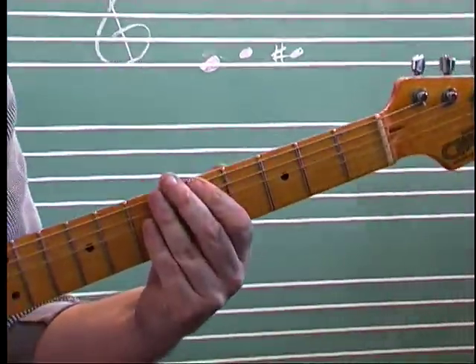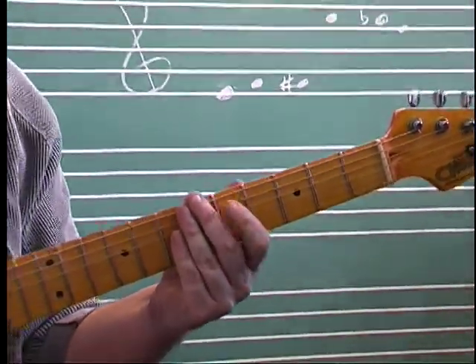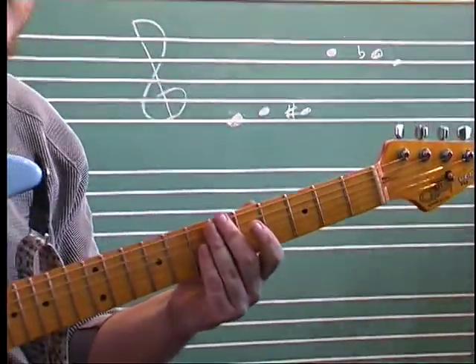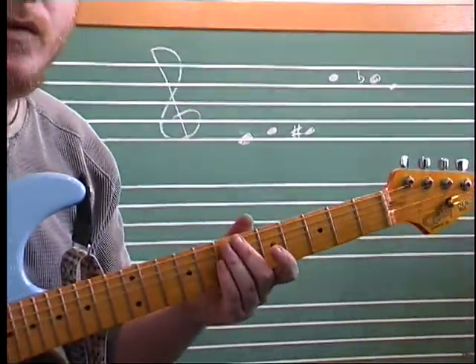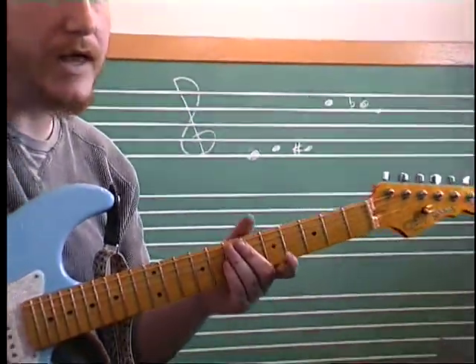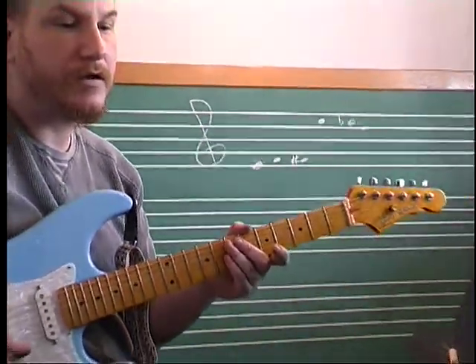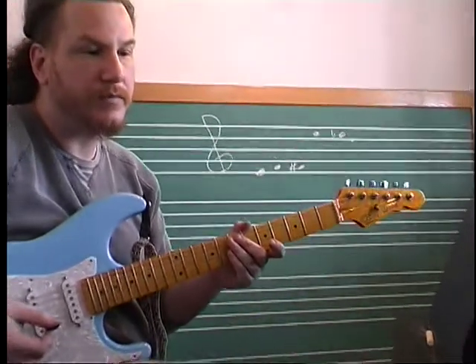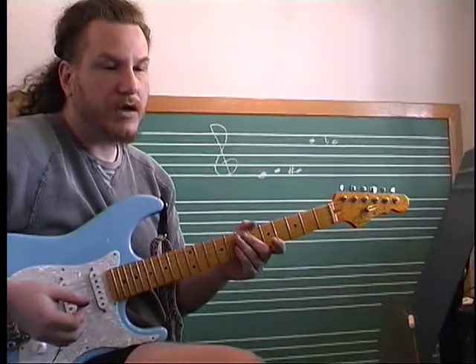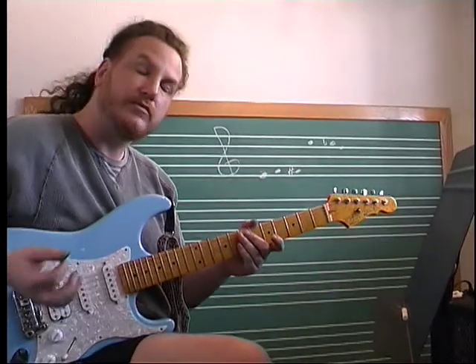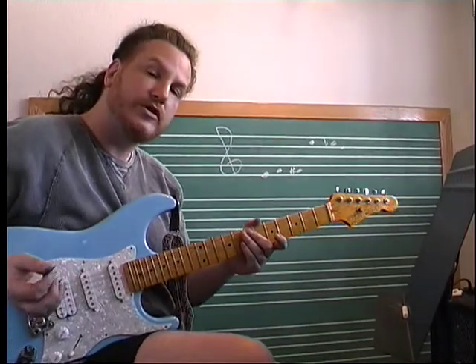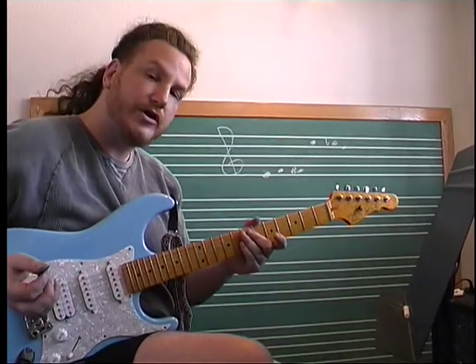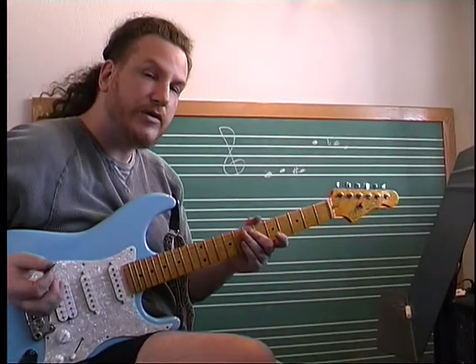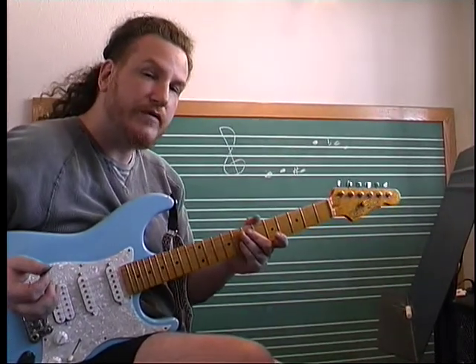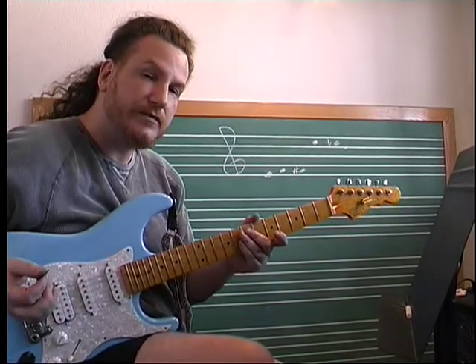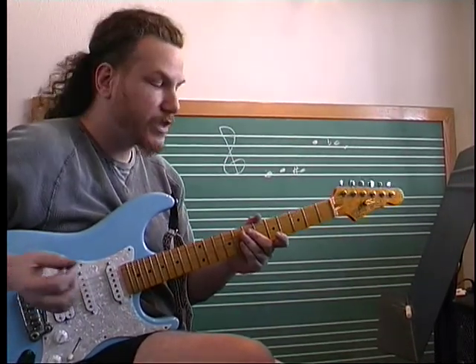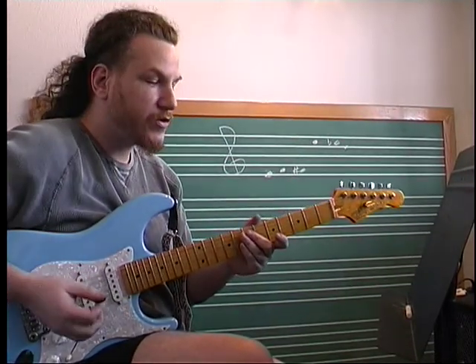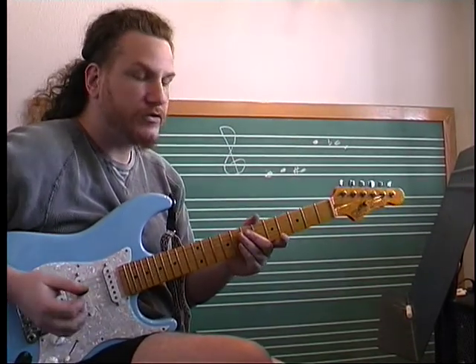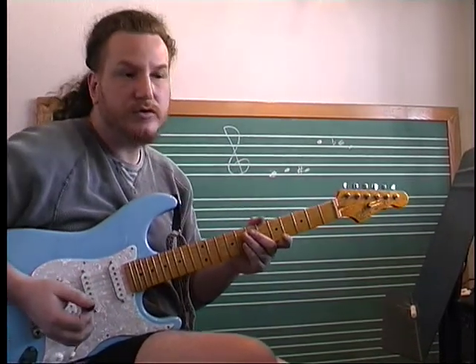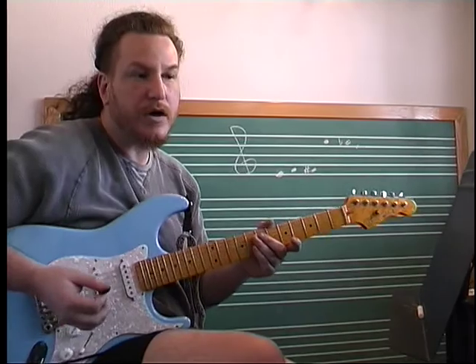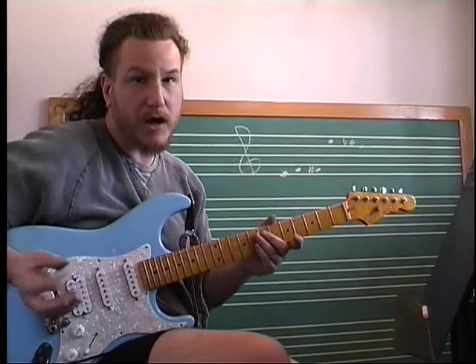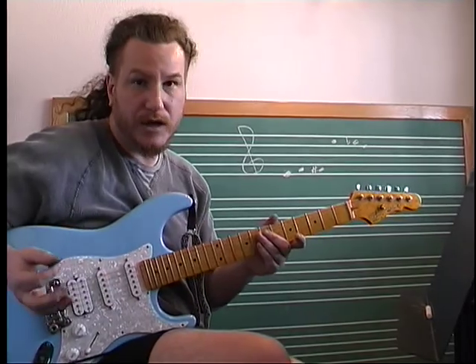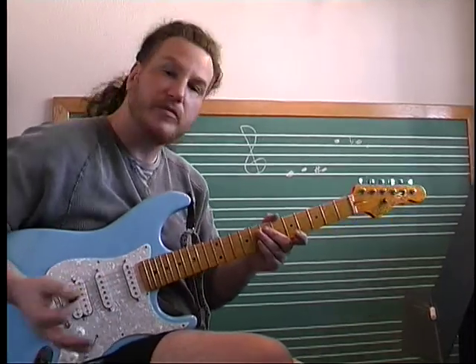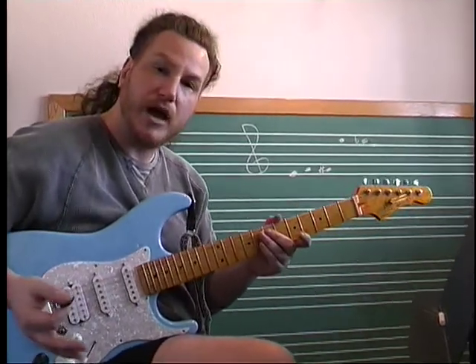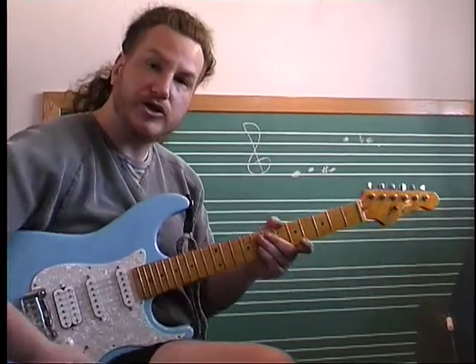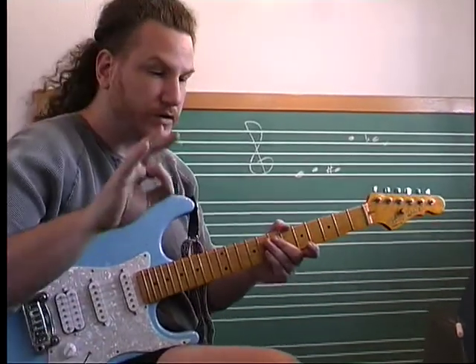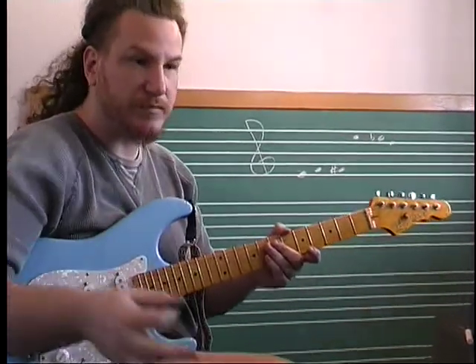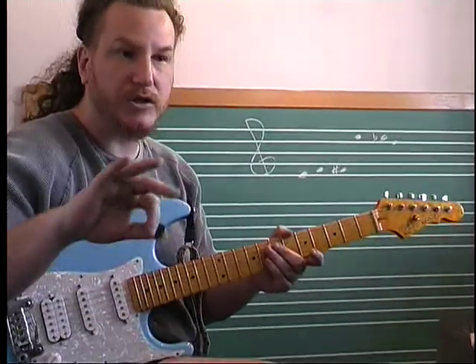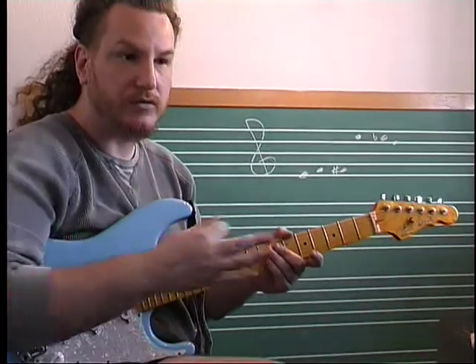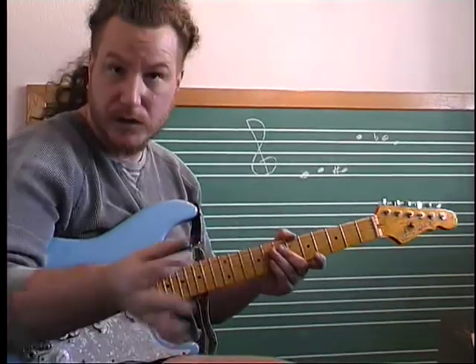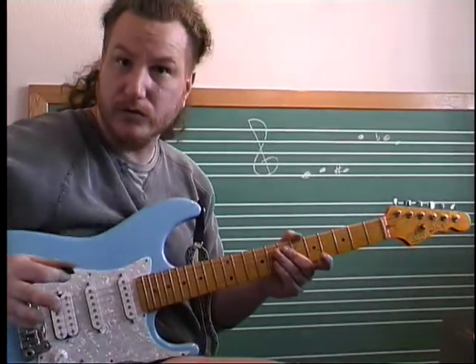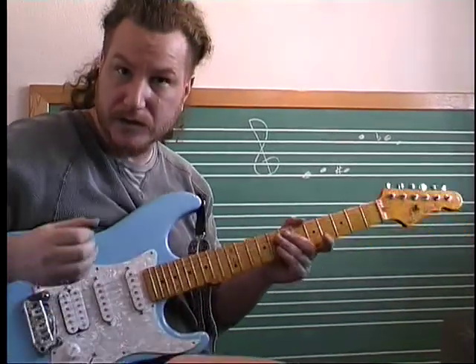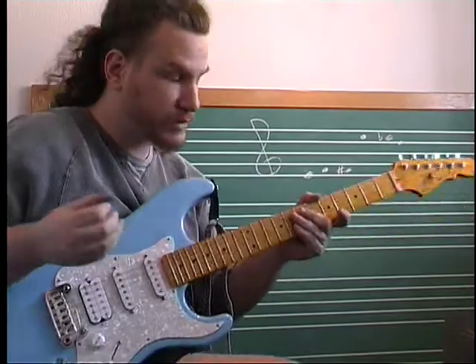Chromatic scales are very useful for playing notes that are more interesting when you're improvising. They're also used when modulating — if you're playing a melodic instrument and the piece is modulating, you'll begin to go through chromatic sequences.